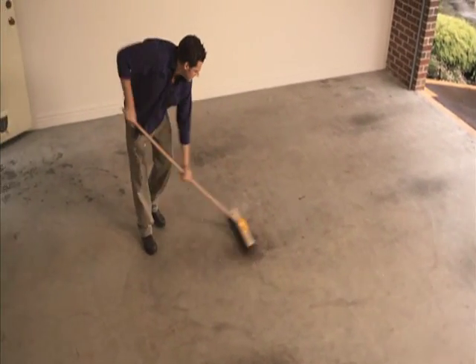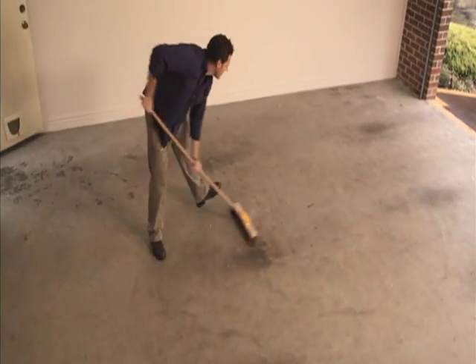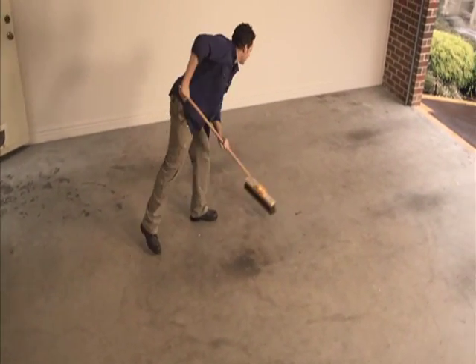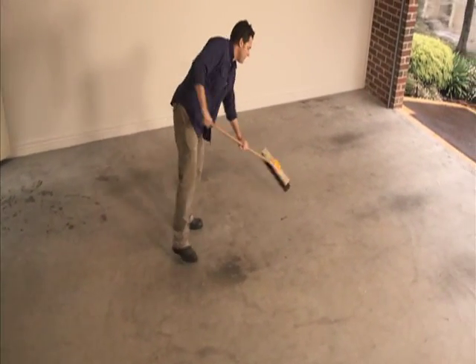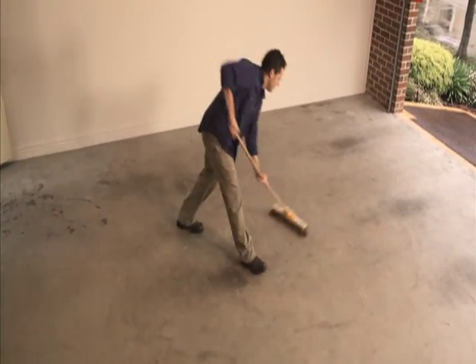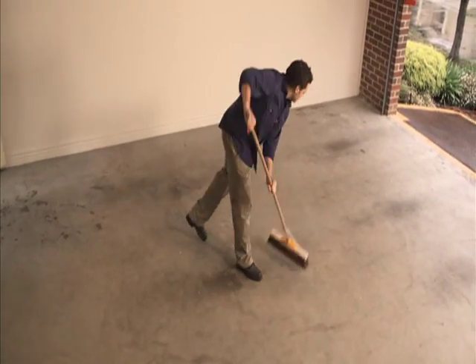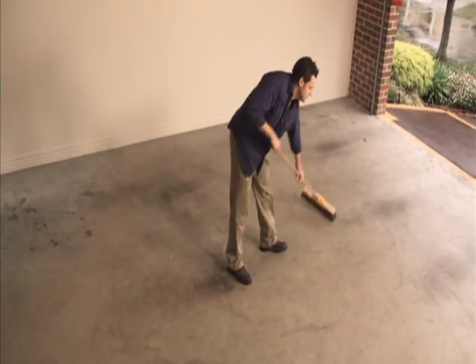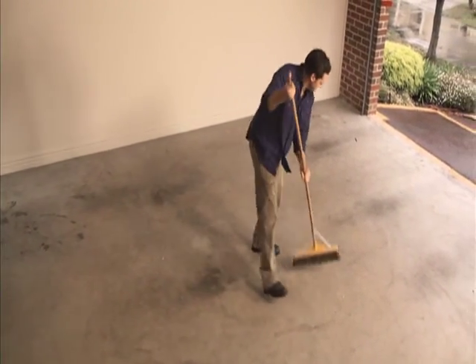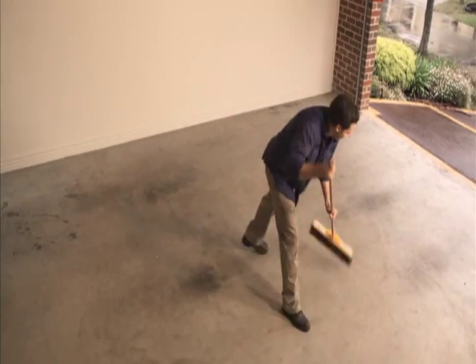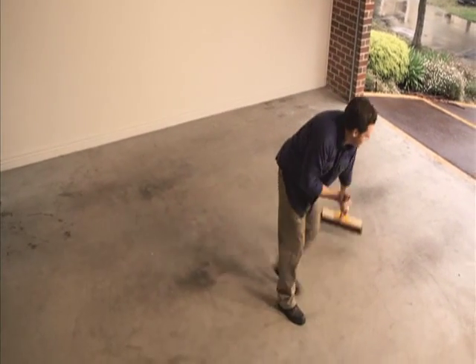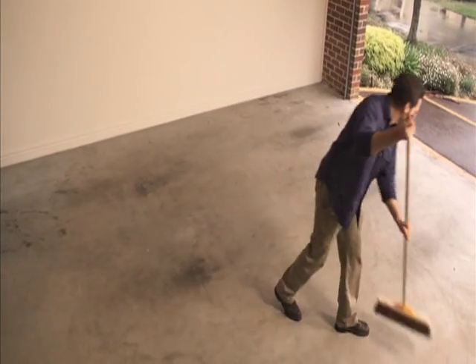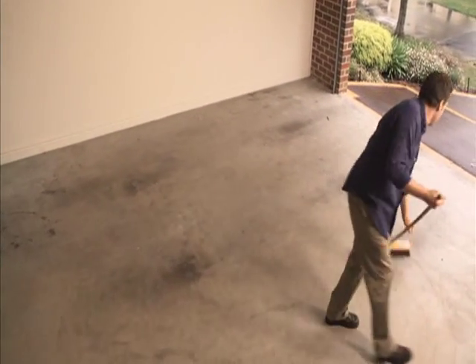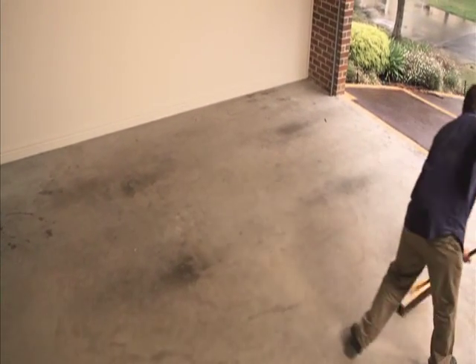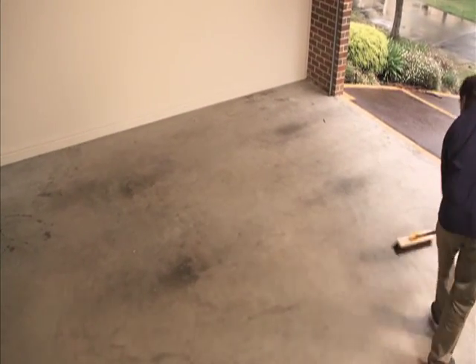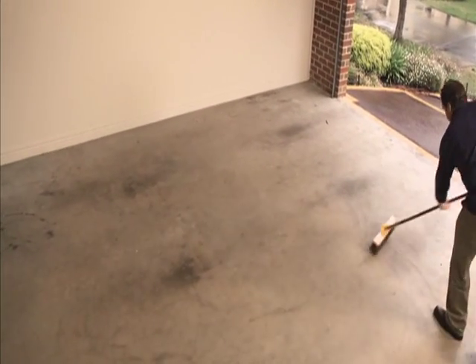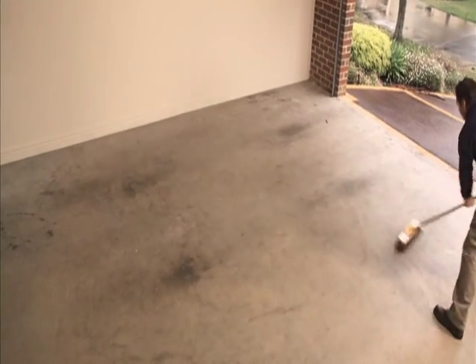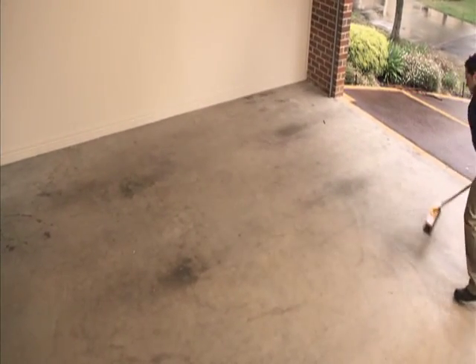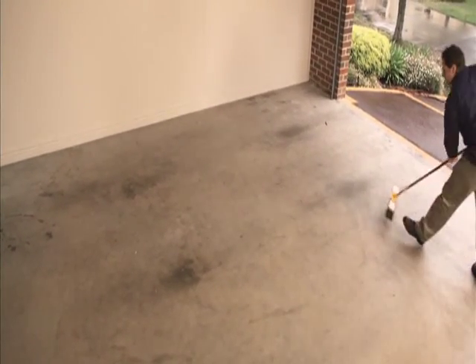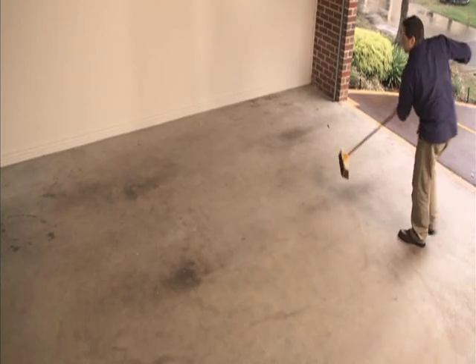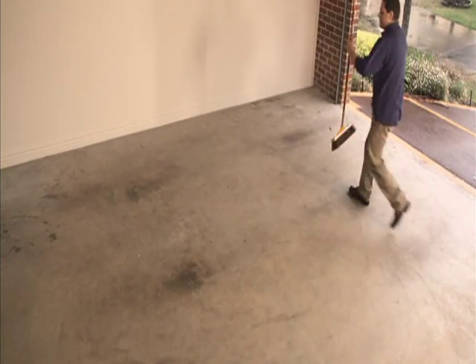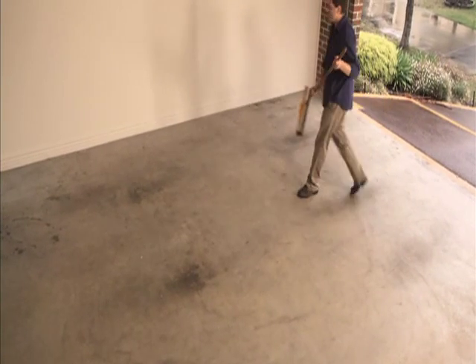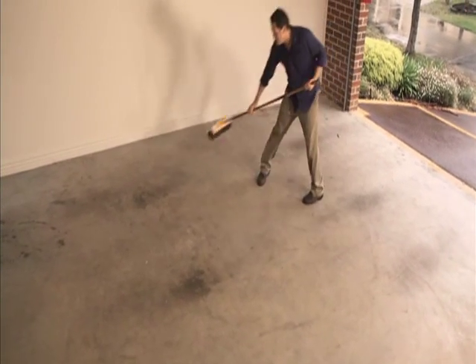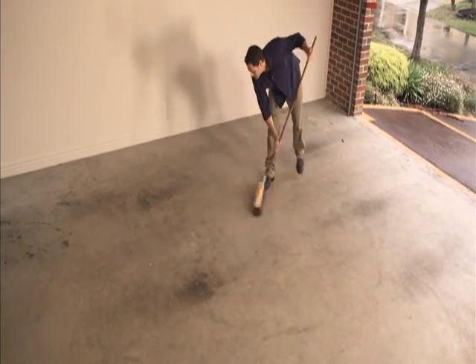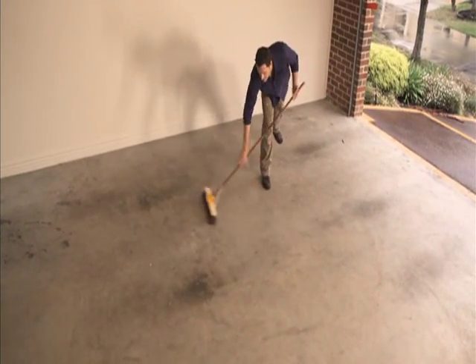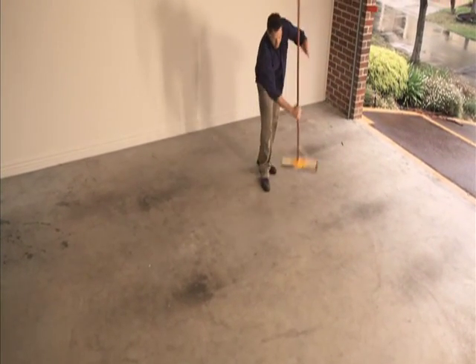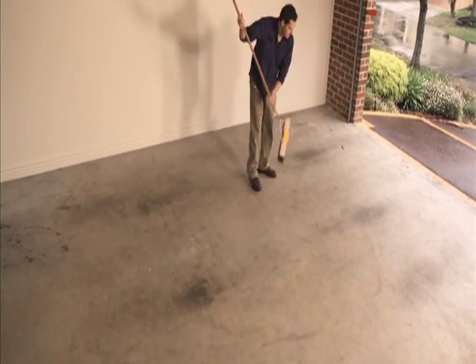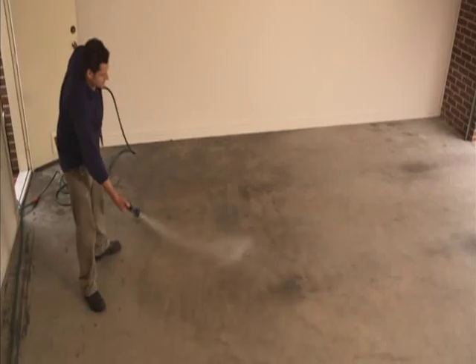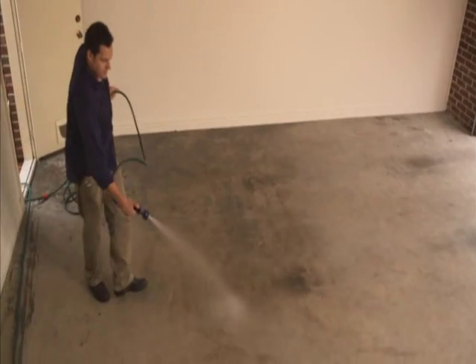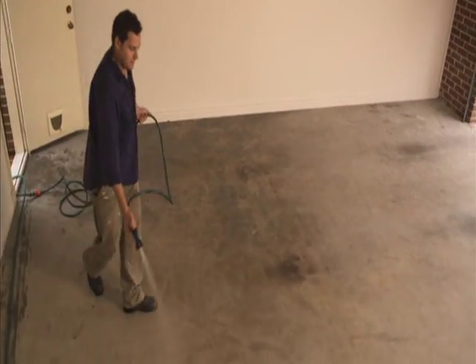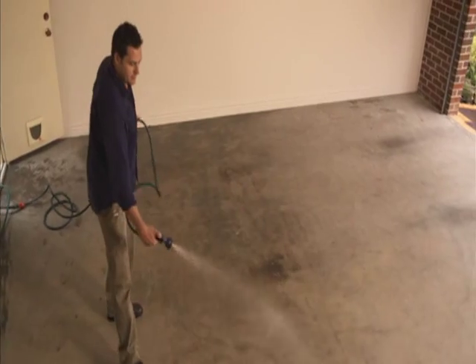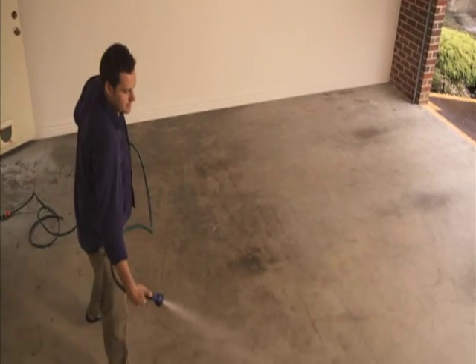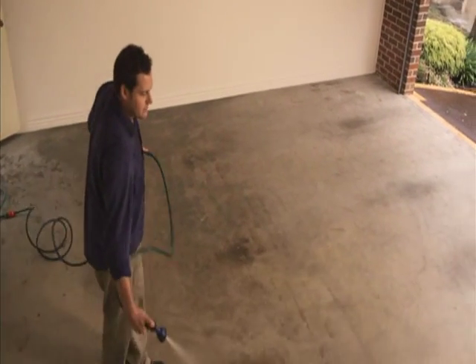If your concrete is stained by oil or grease, you'll need to purchase a degreaser to remove as much of it as you can. Unfortunately, if you don't remove it, it'll jeopardise the paint sticking to the concrete and result in paint lifting. Once you've finished sweeping, give the garage a good hose out.